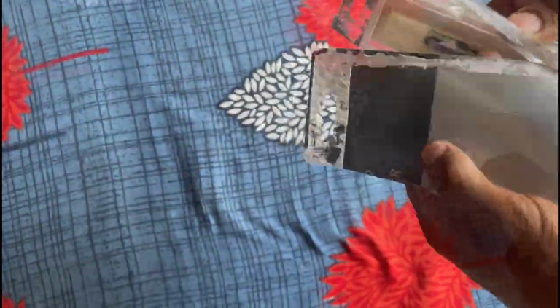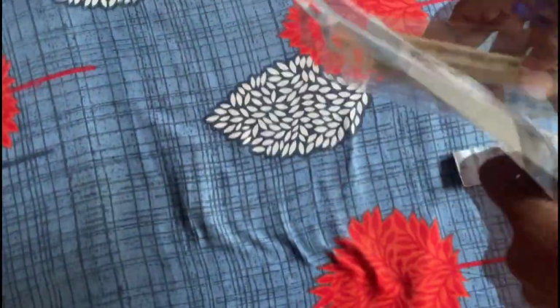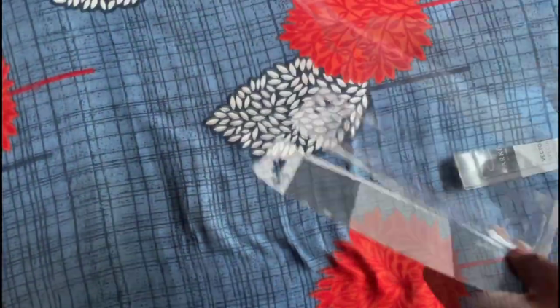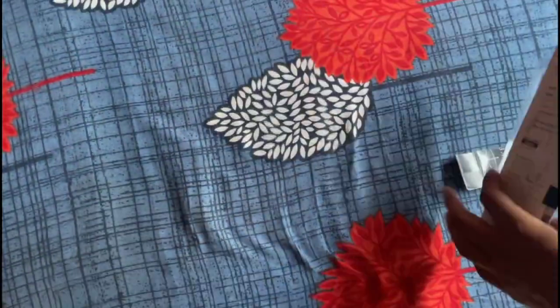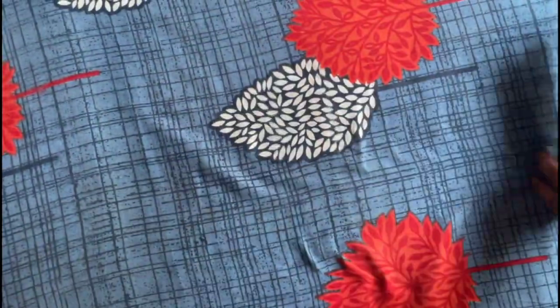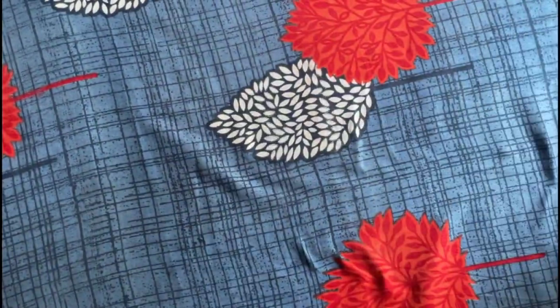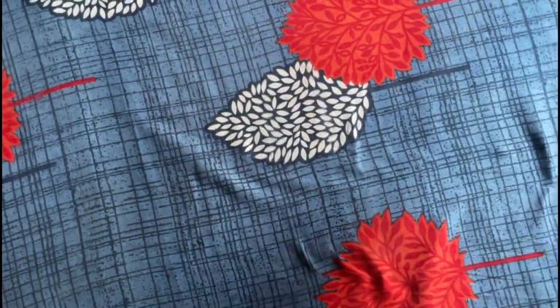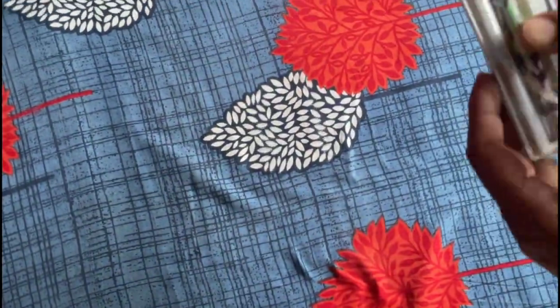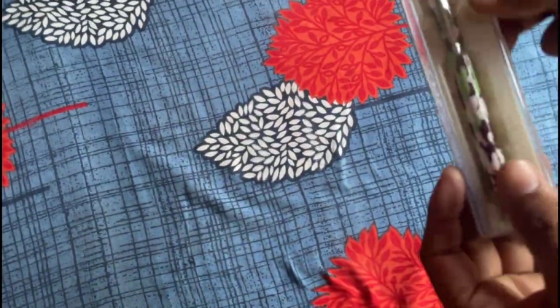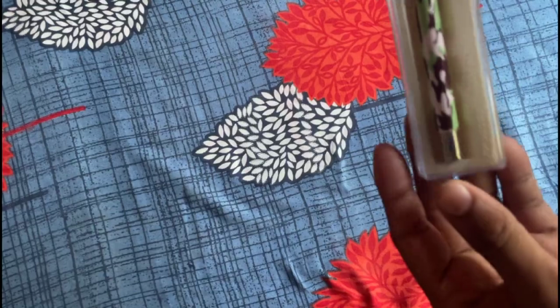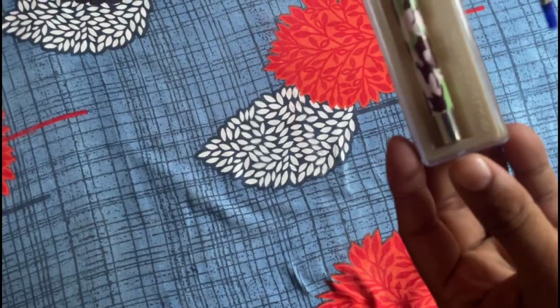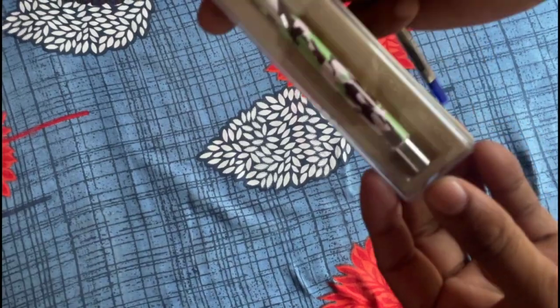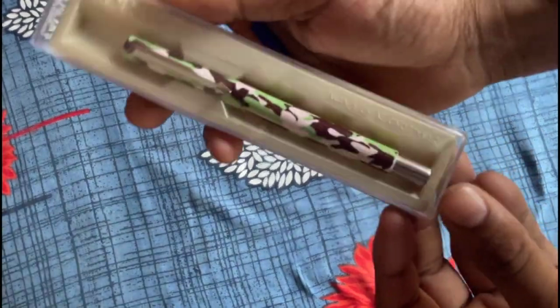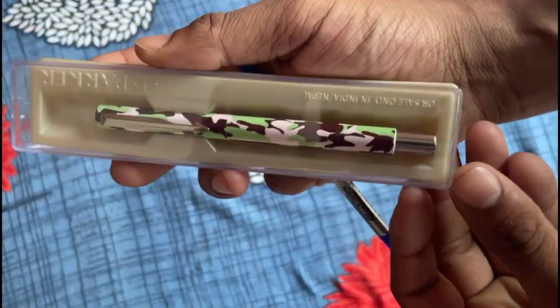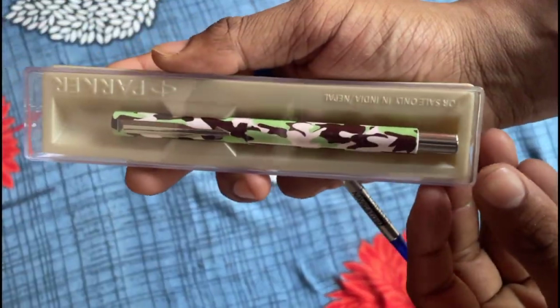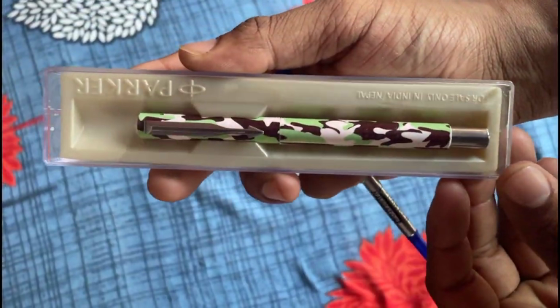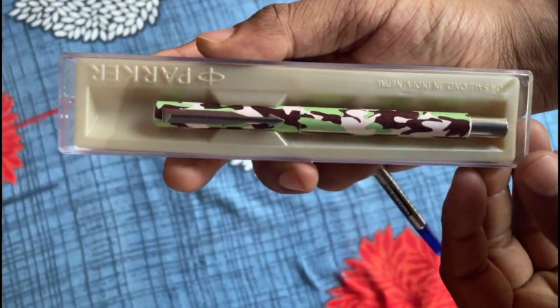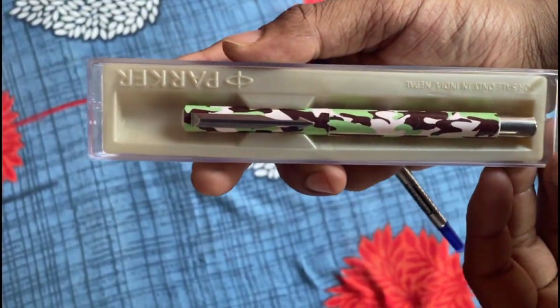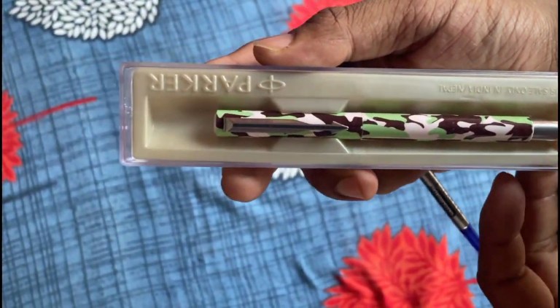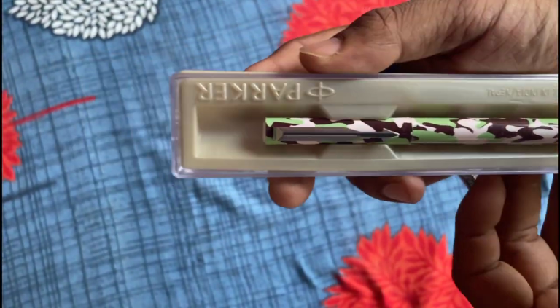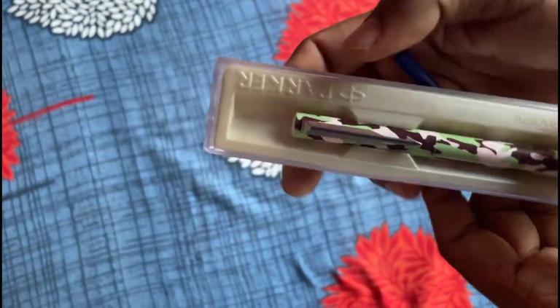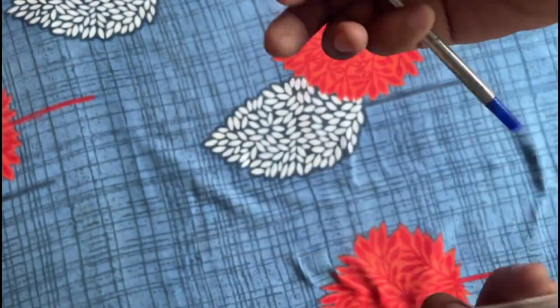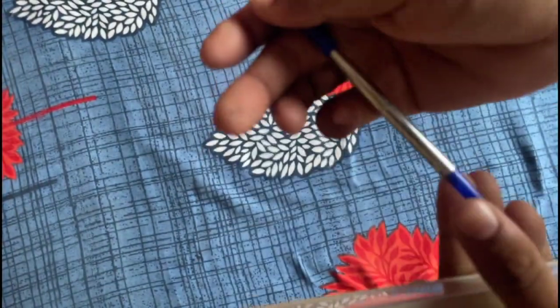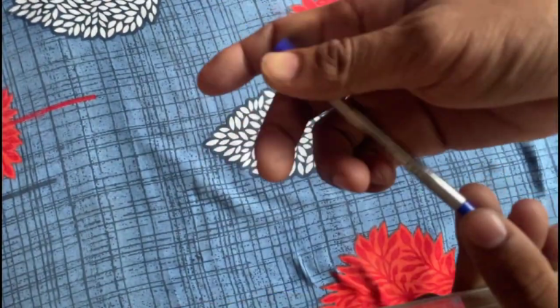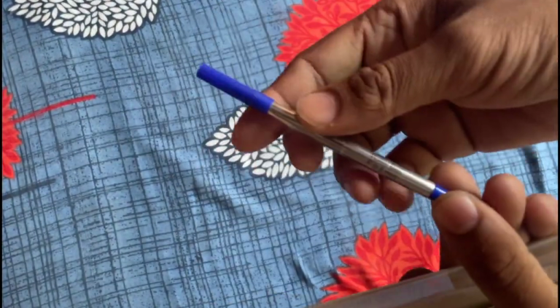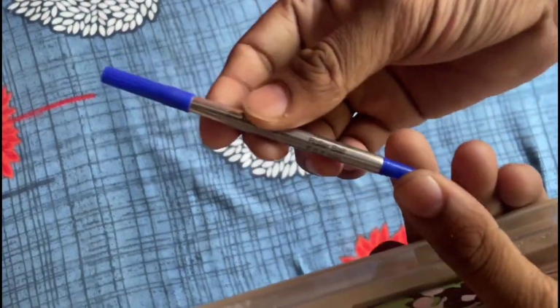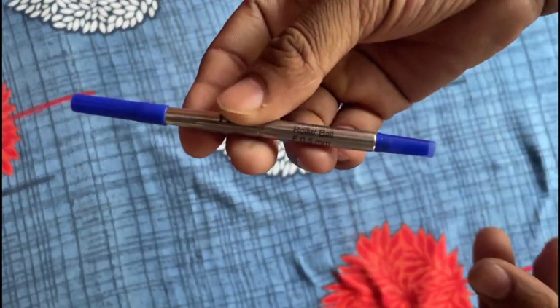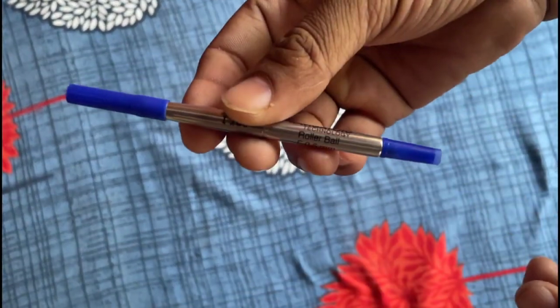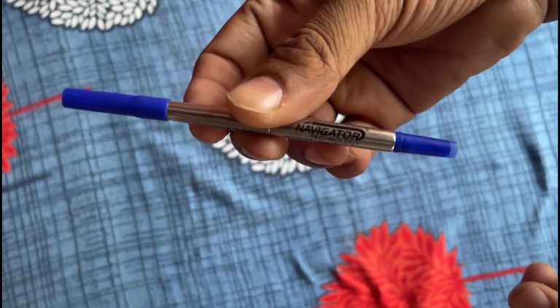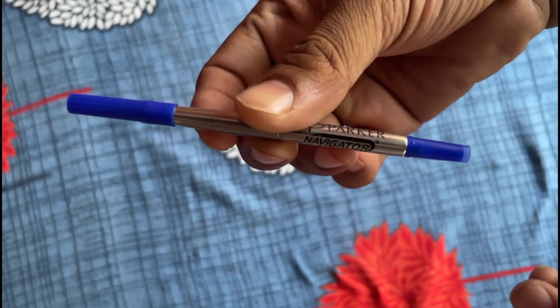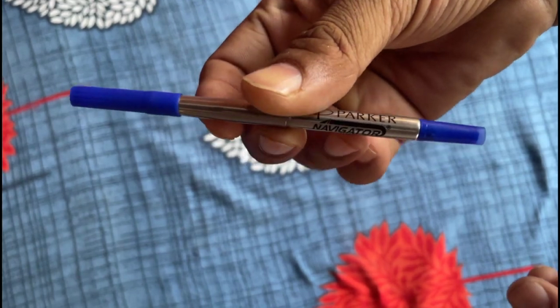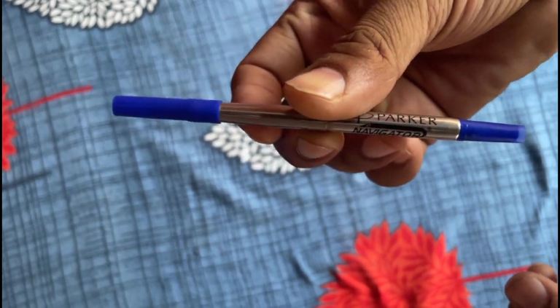the pen arrives in this sleek plastic box, making it not only a practical accessory but also an excellent choice for gifting purposes.